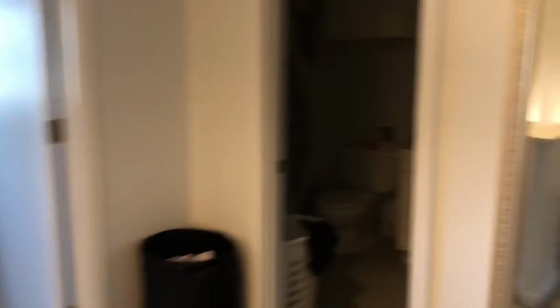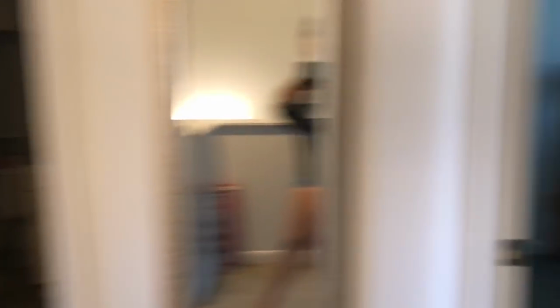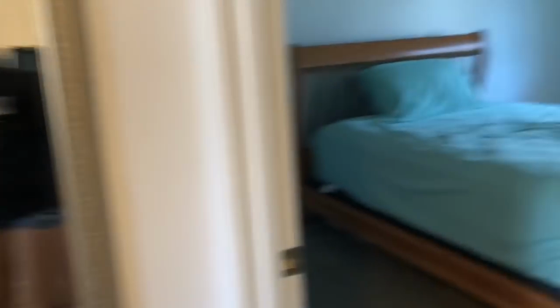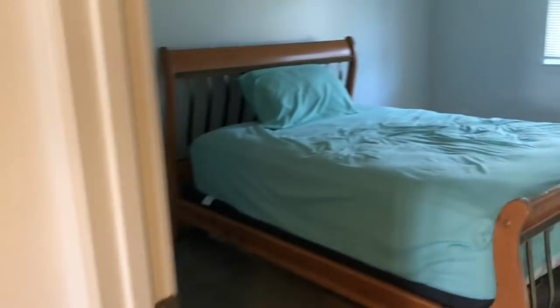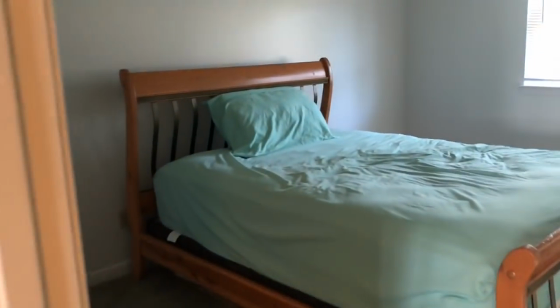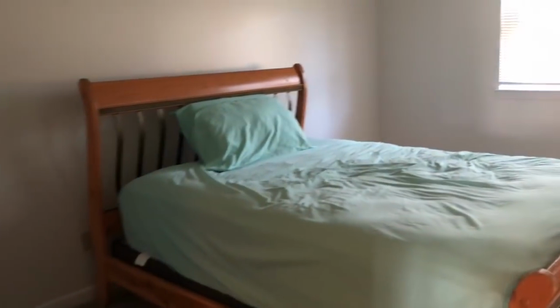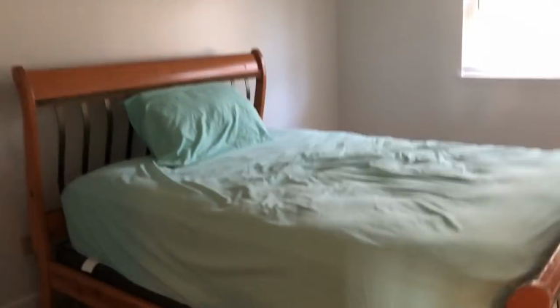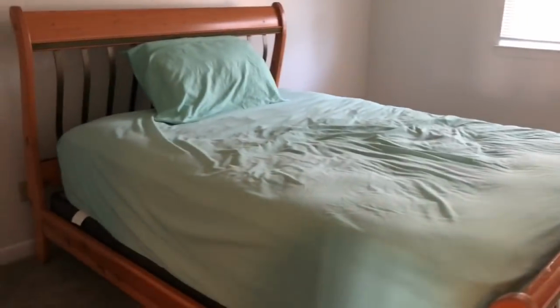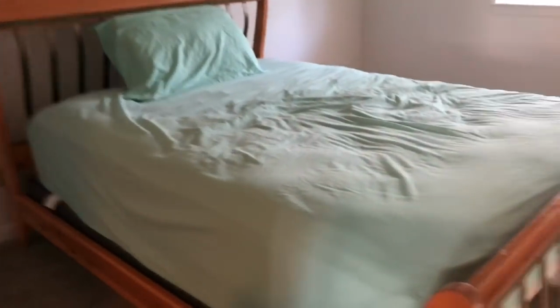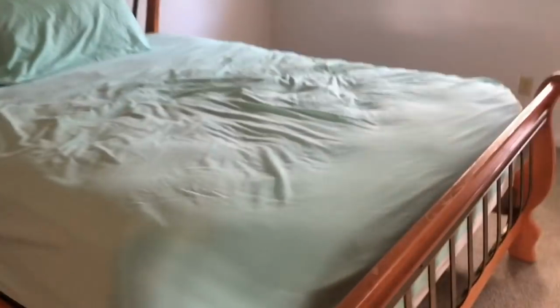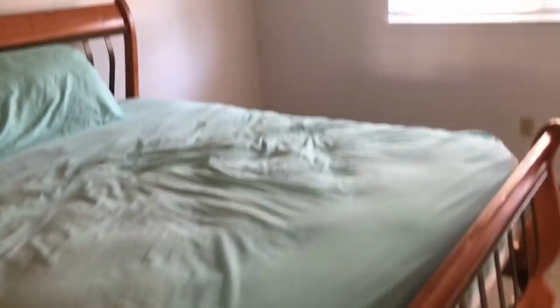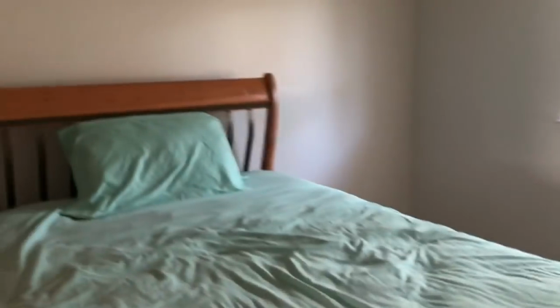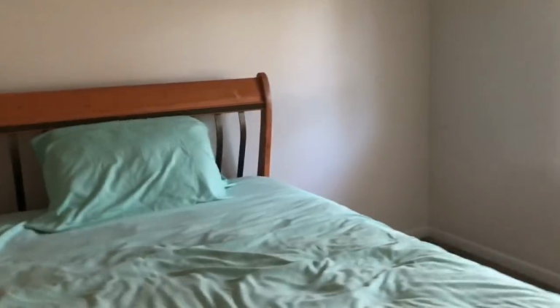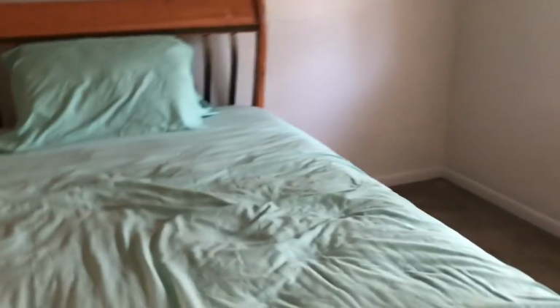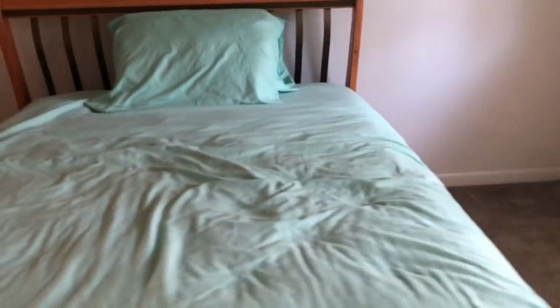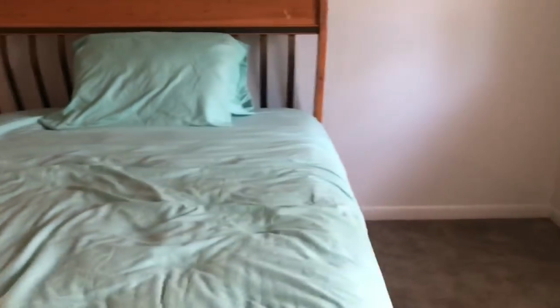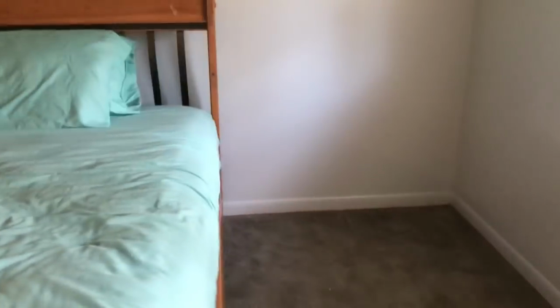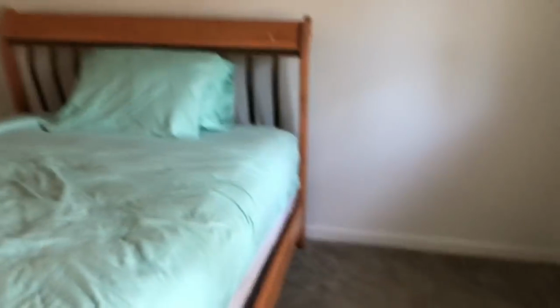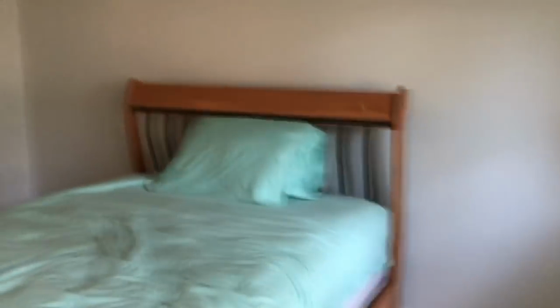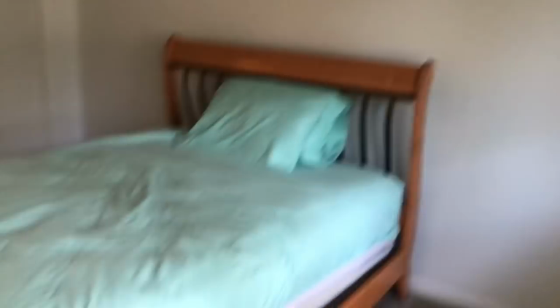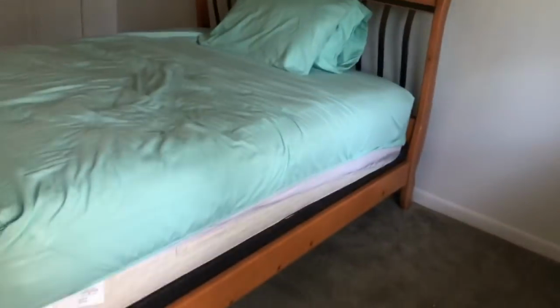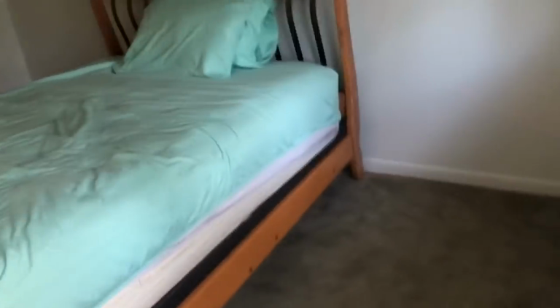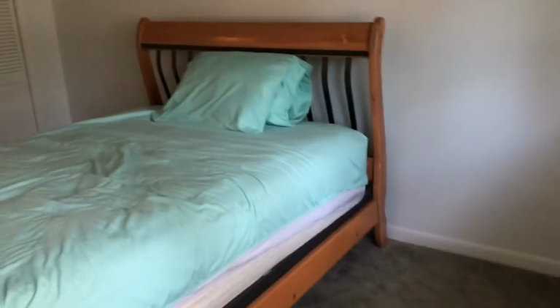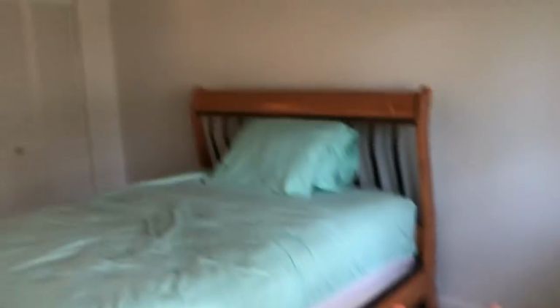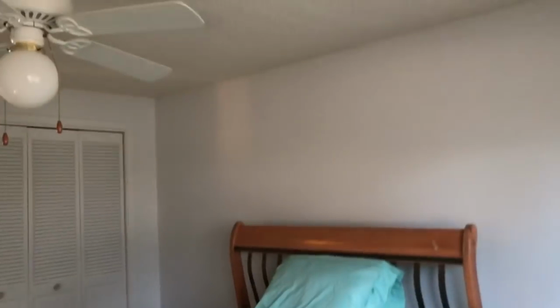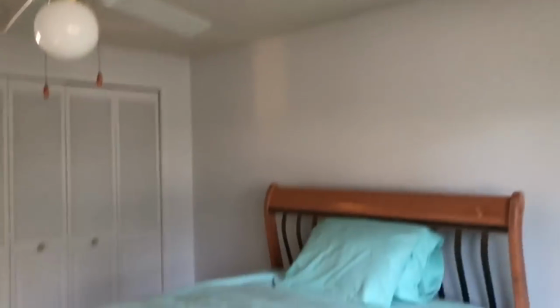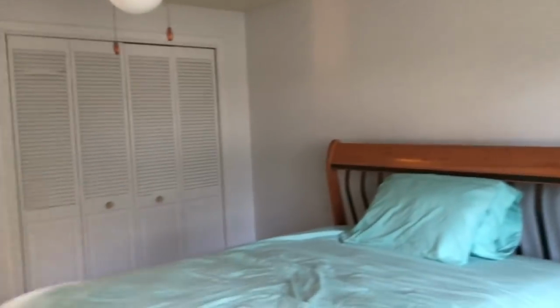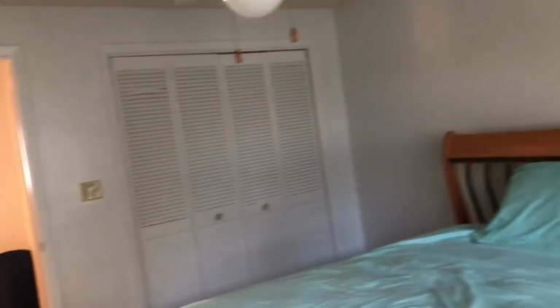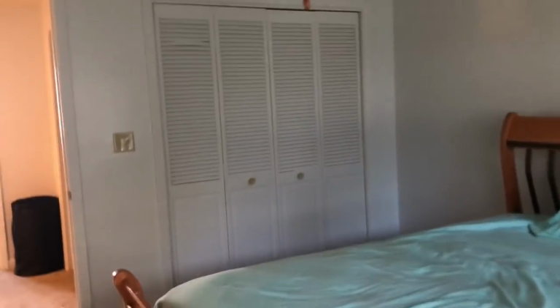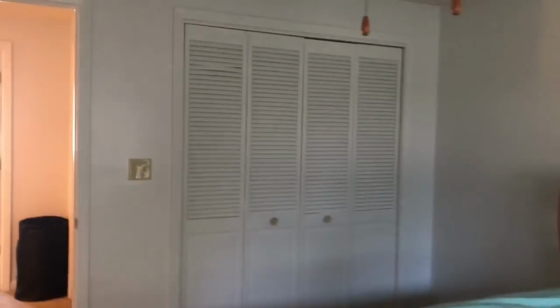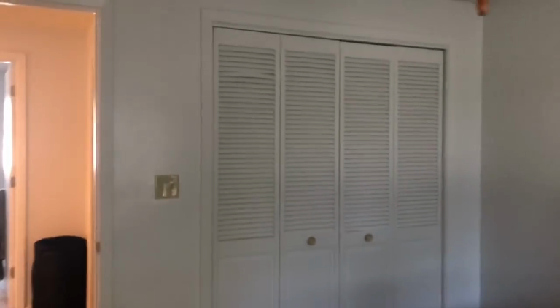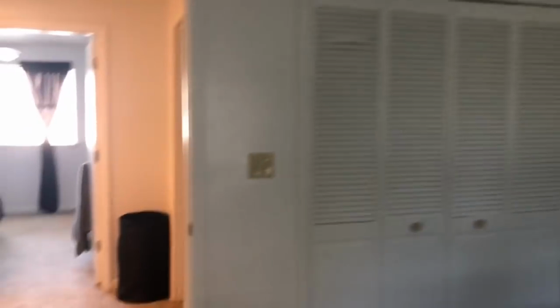Then this room is the guest room, which we didn't really do much in — we just threw the bed in here. We still have to get a nightstand, some pictures, a comforter, and stuff like that.